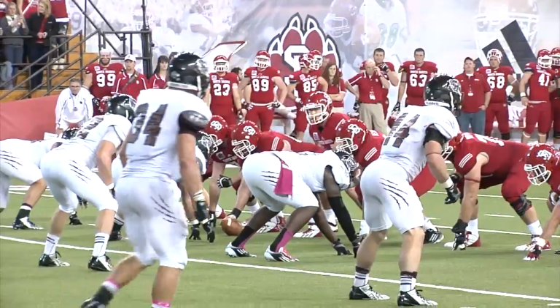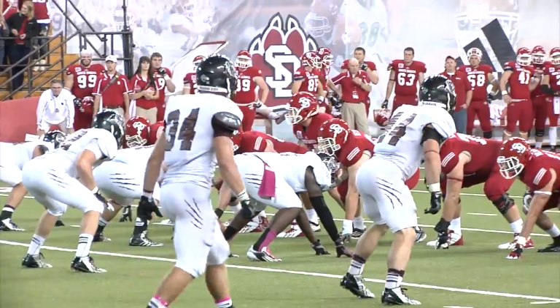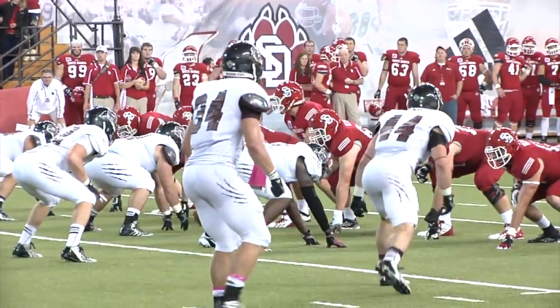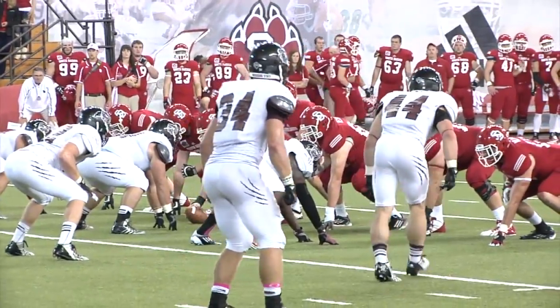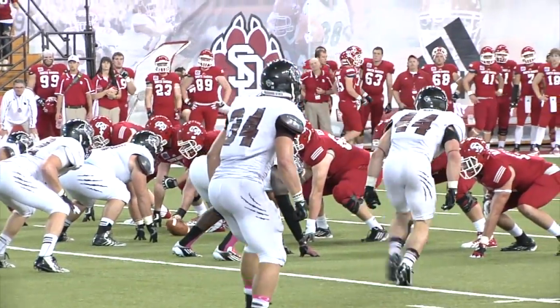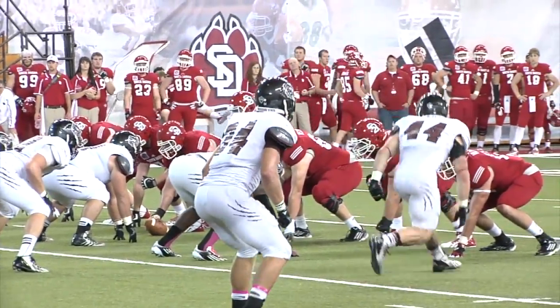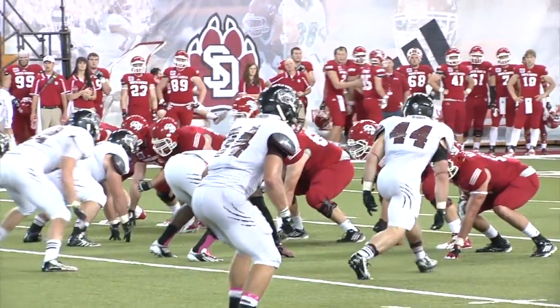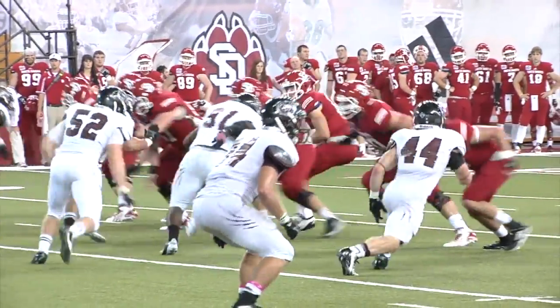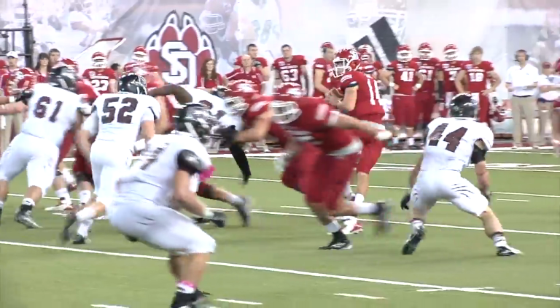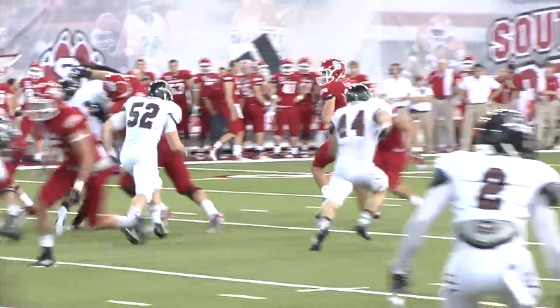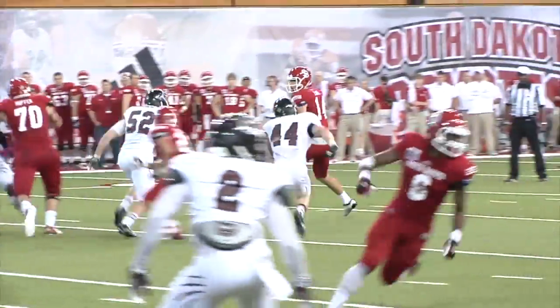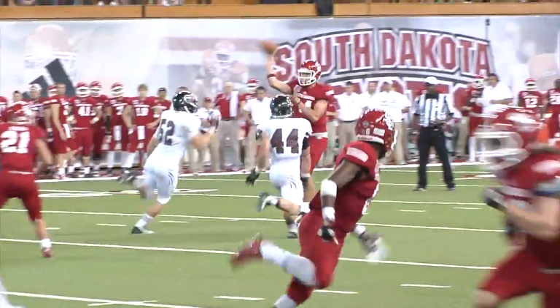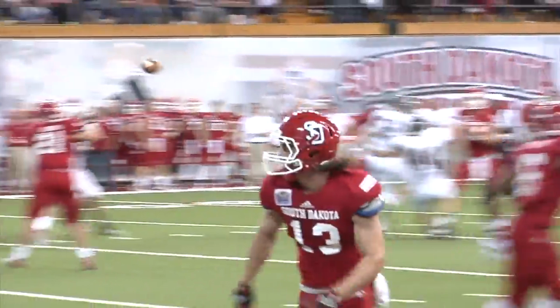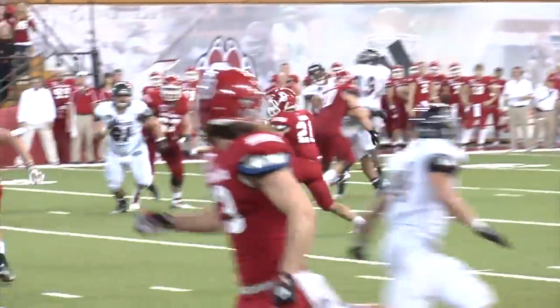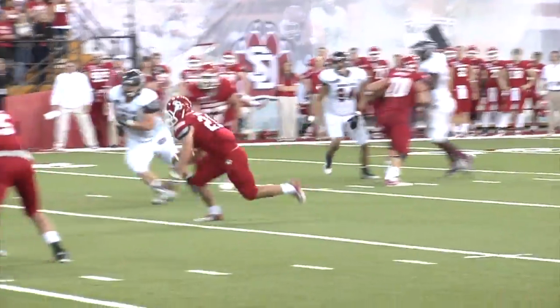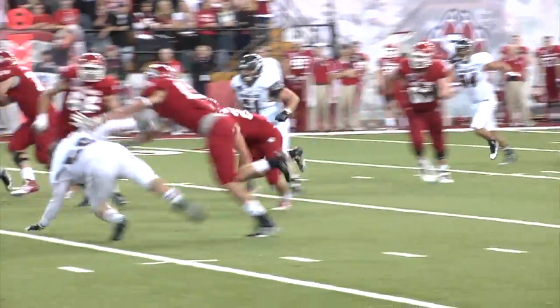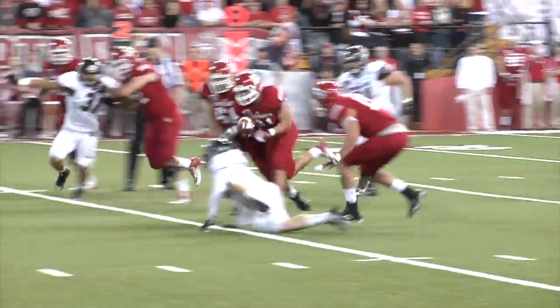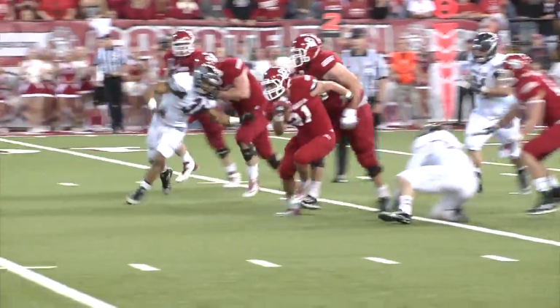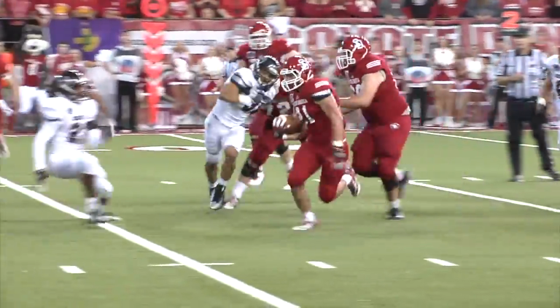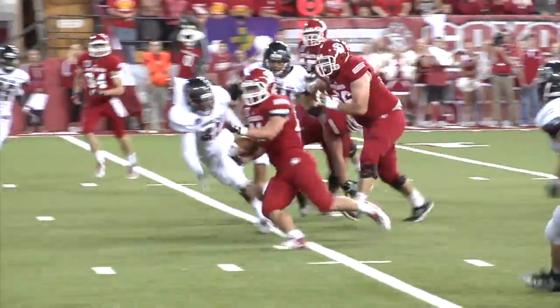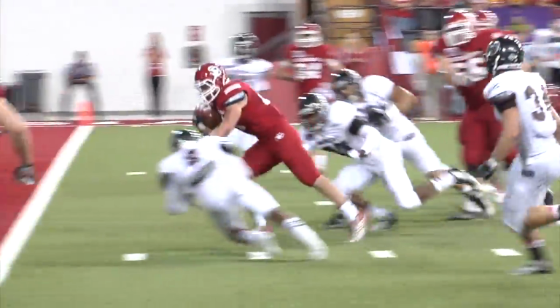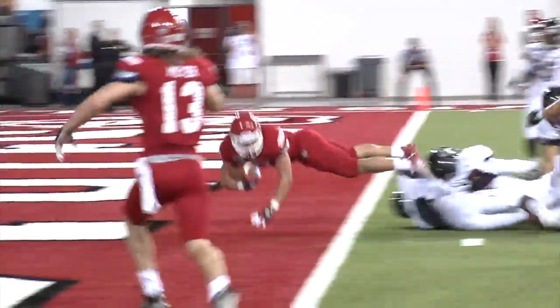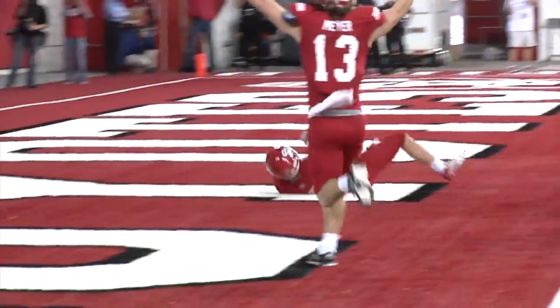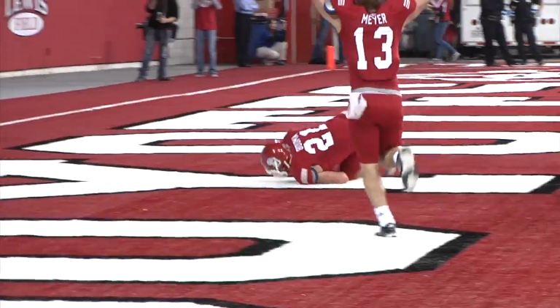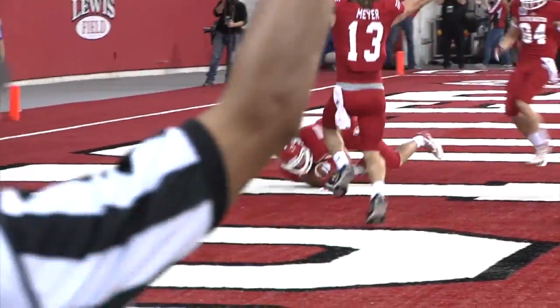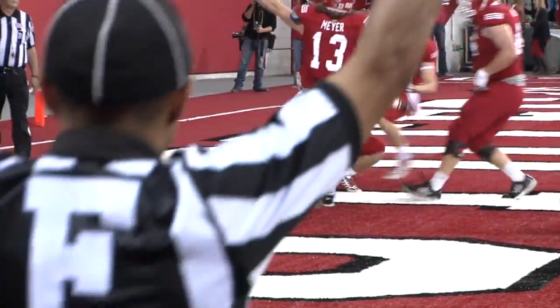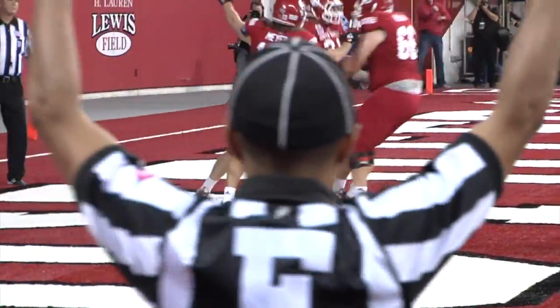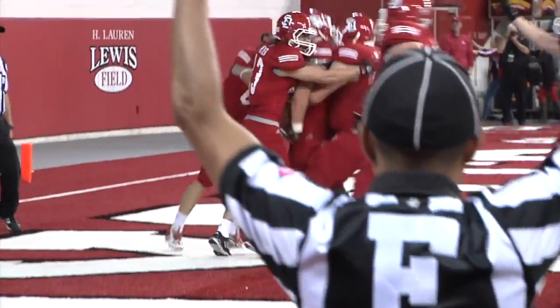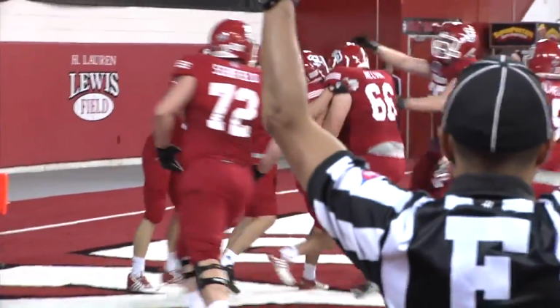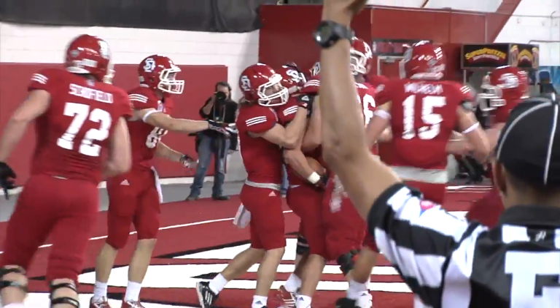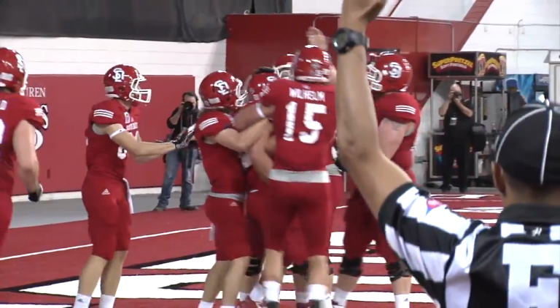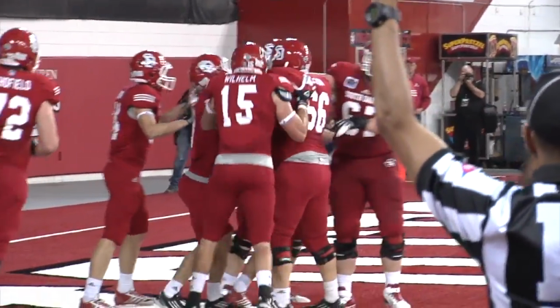To the left this time with Bauma behind him. Earl back to throw. Little screen pass to Bauma — he's inside the 10, to the 5, he's into the end zone. Touchdown! Touchdown South Dakota.